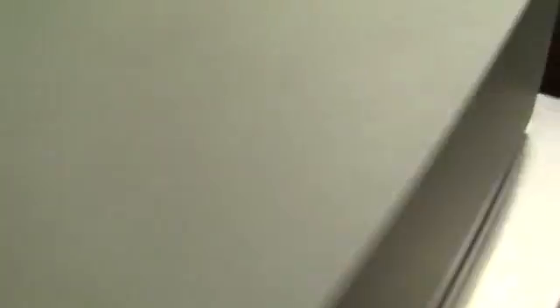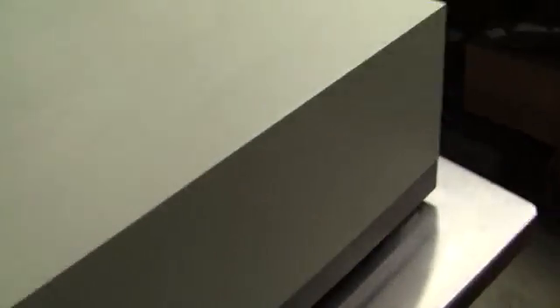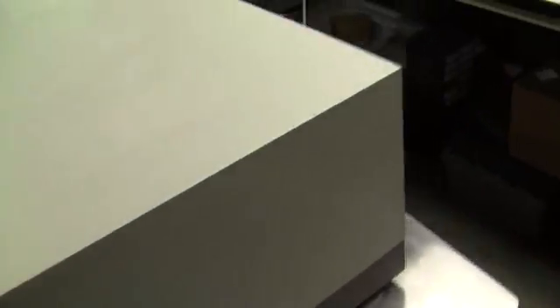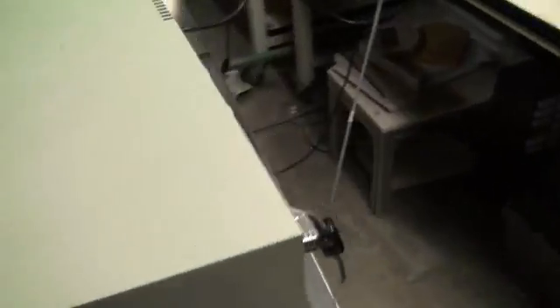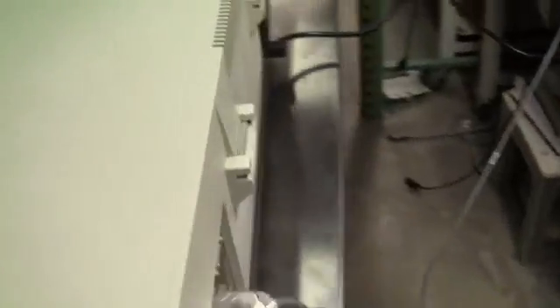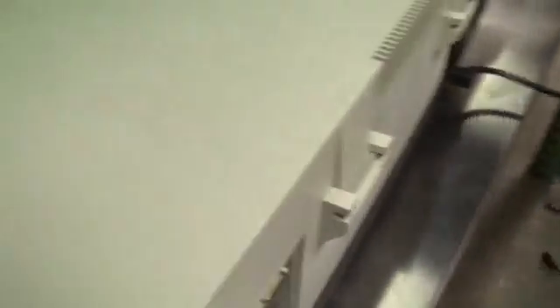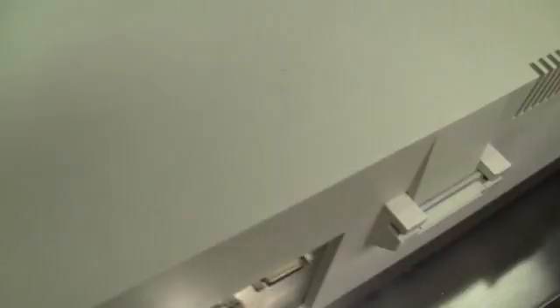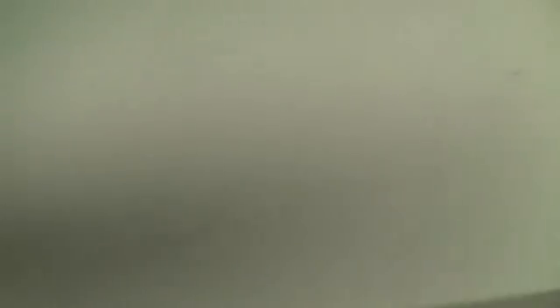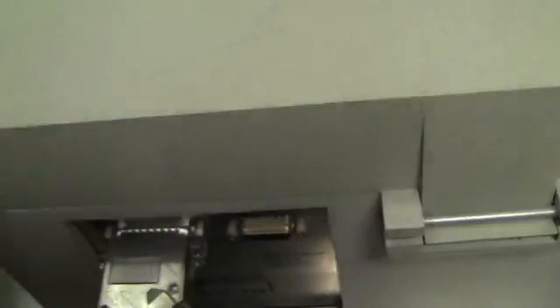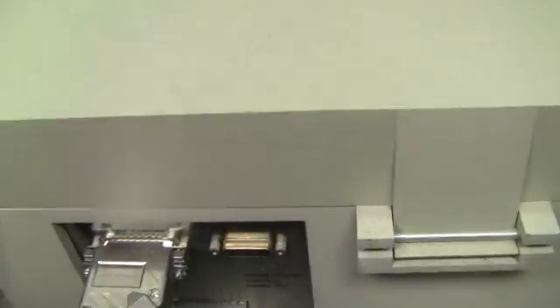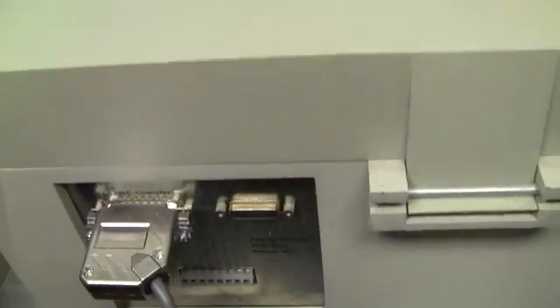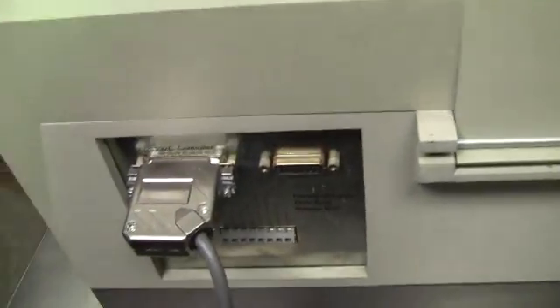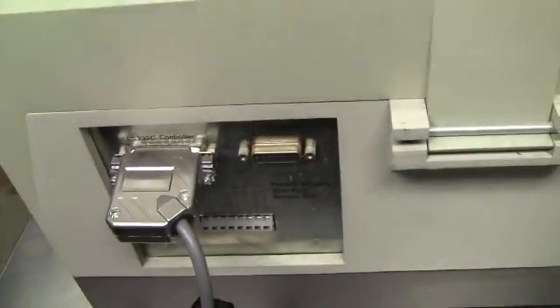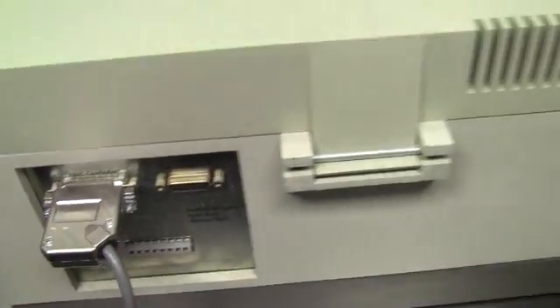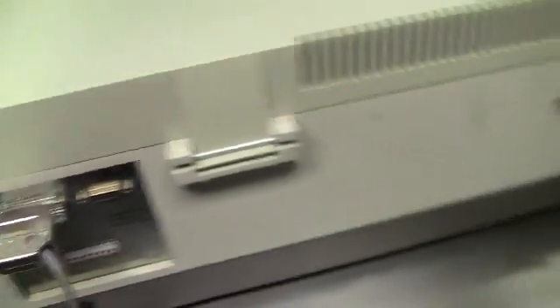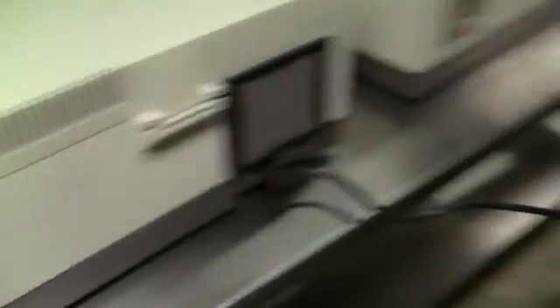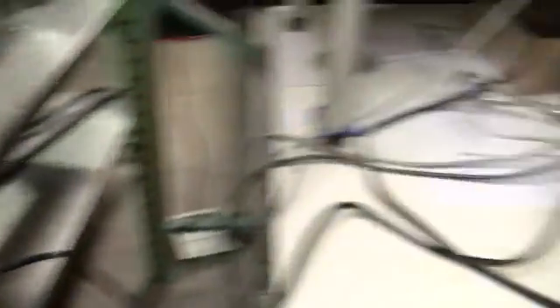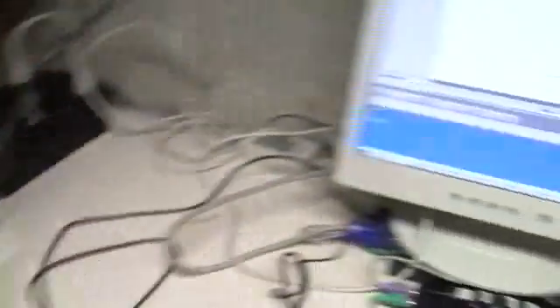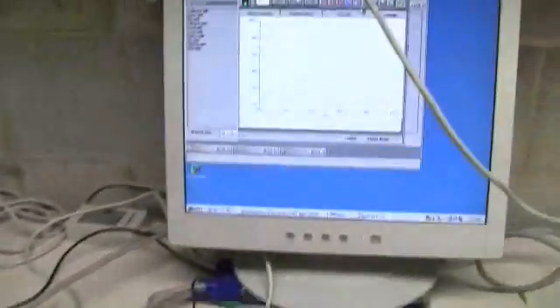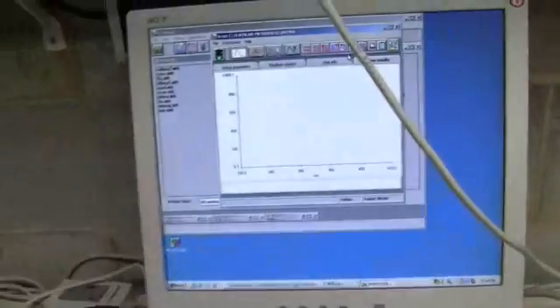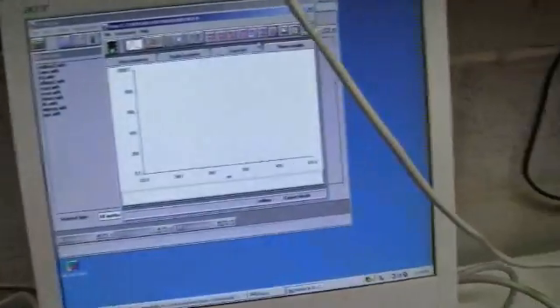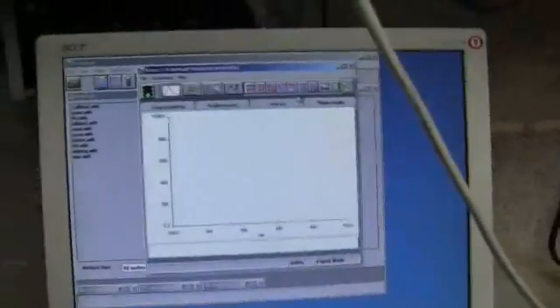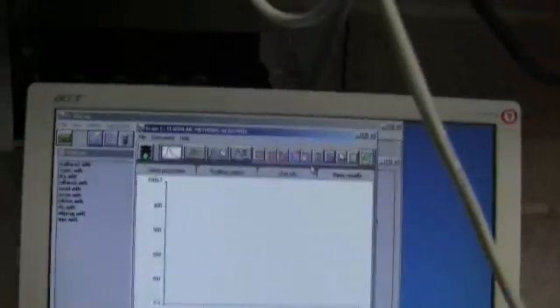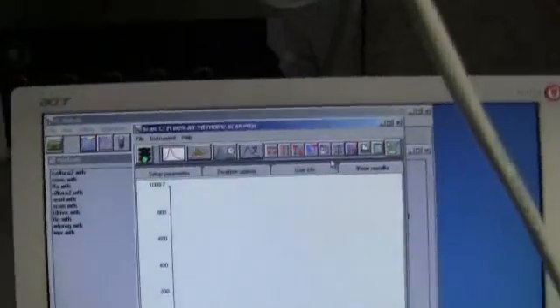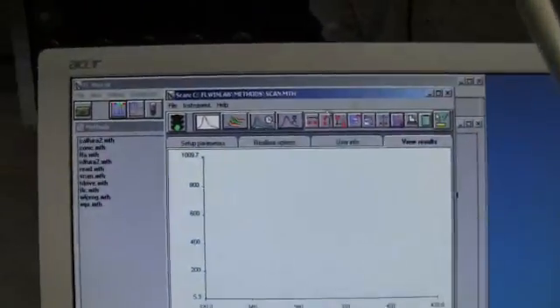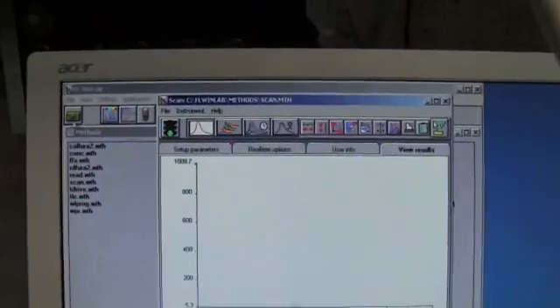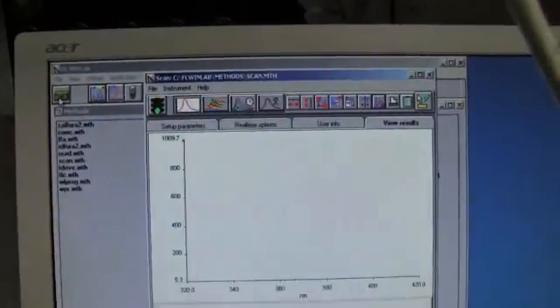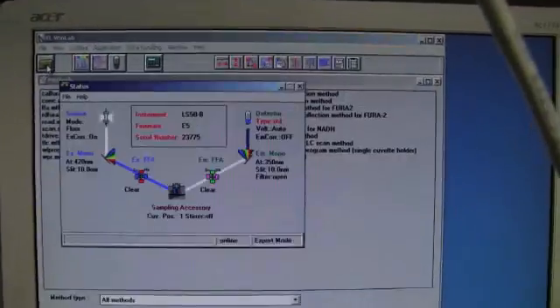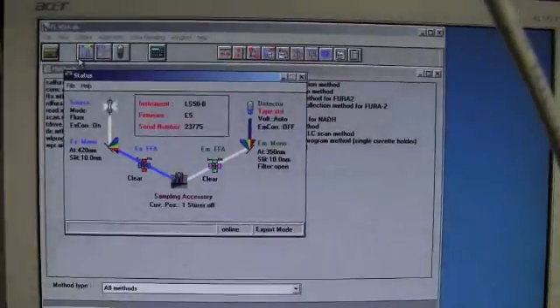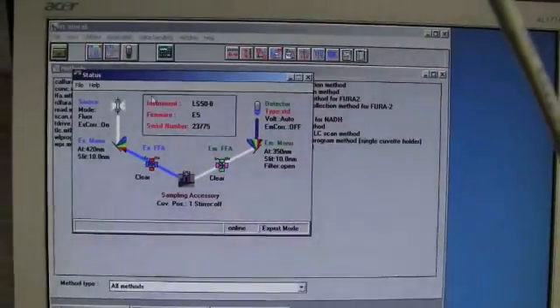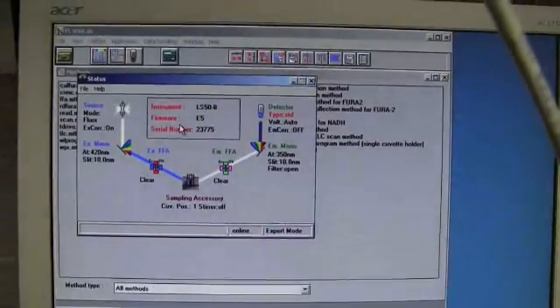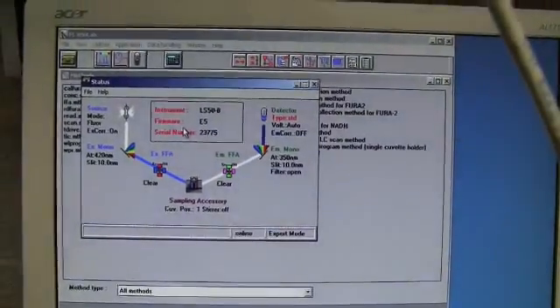It's controlled by Perkin-Elmer FL WinLab. As you can see here, we're connected to the instrument.